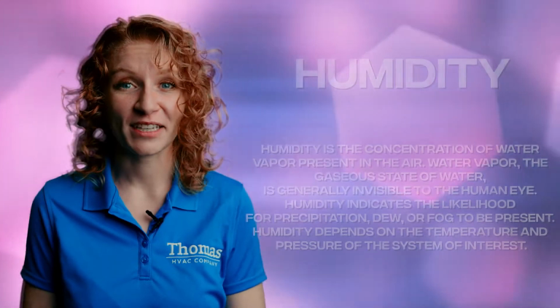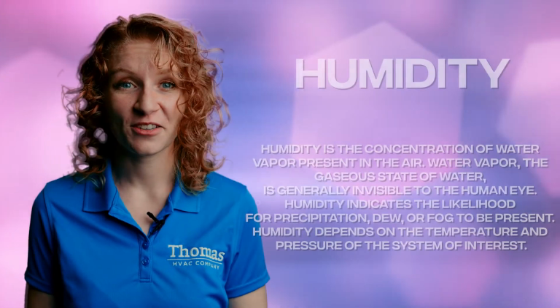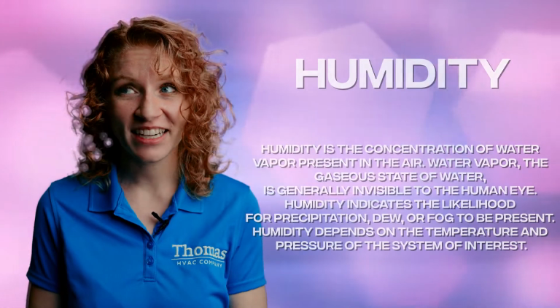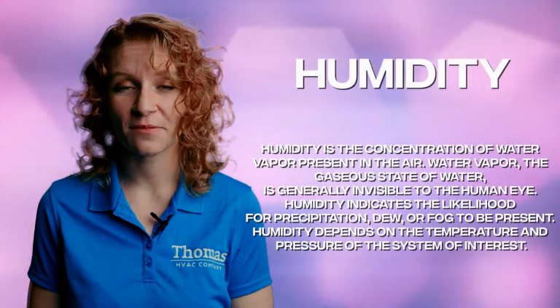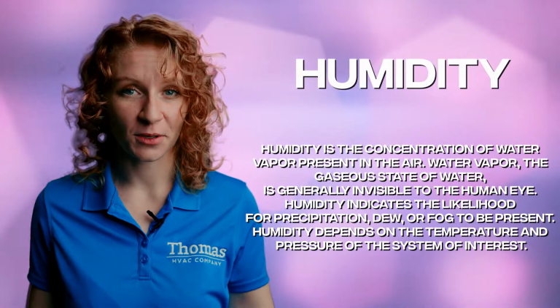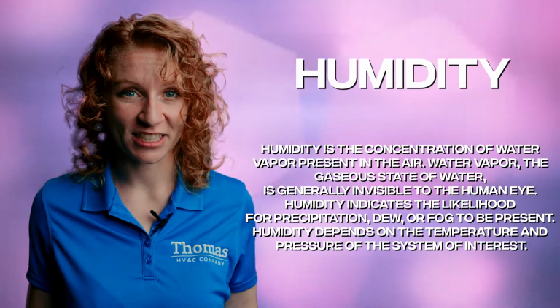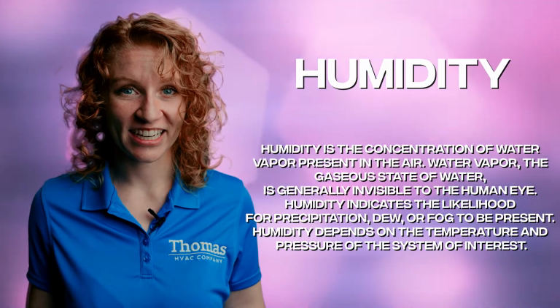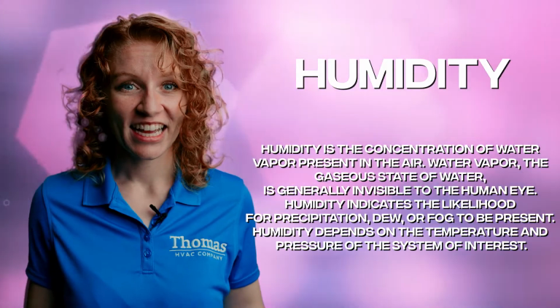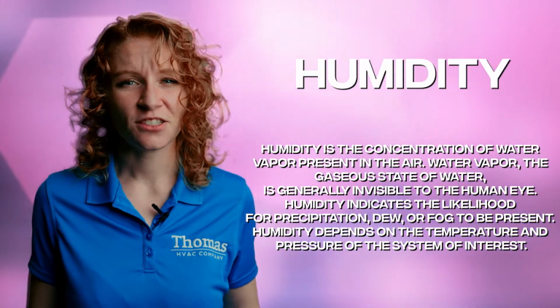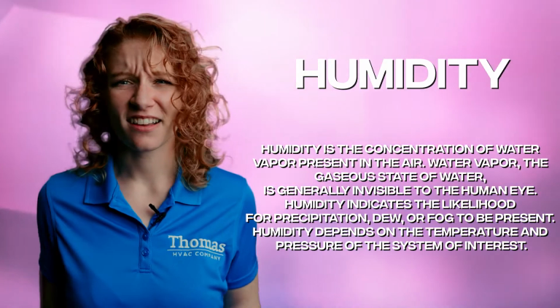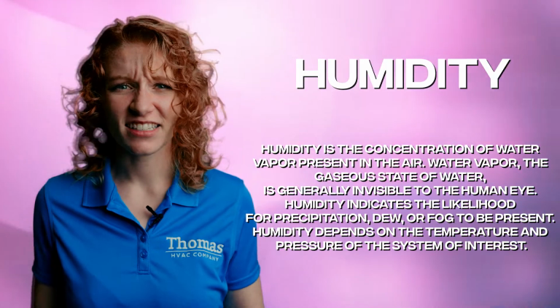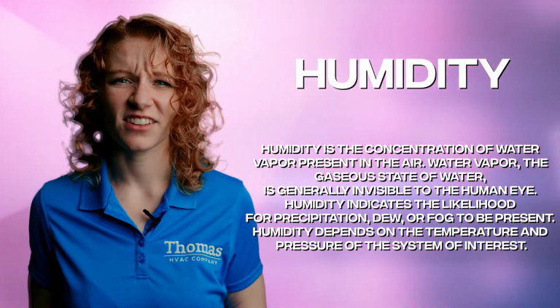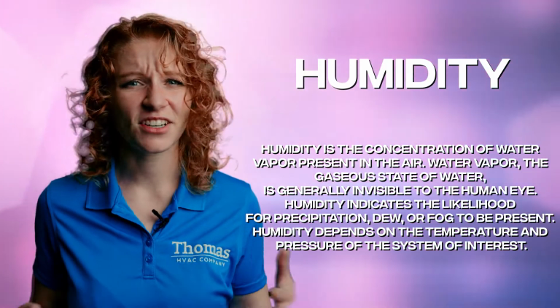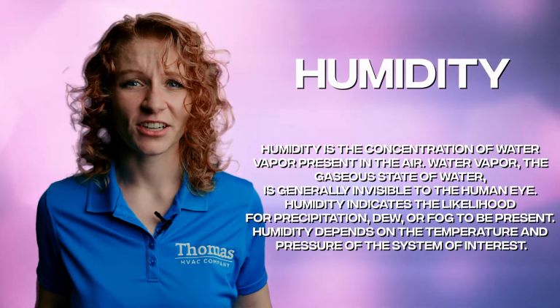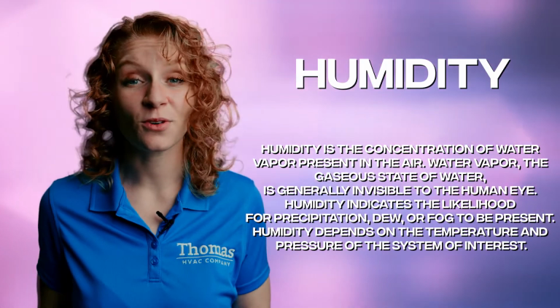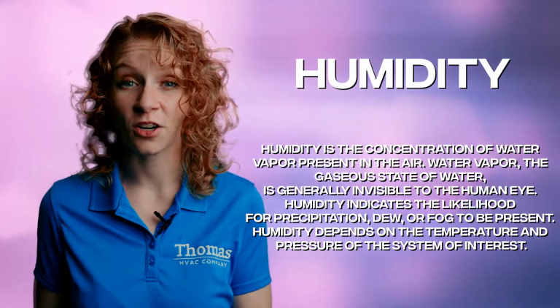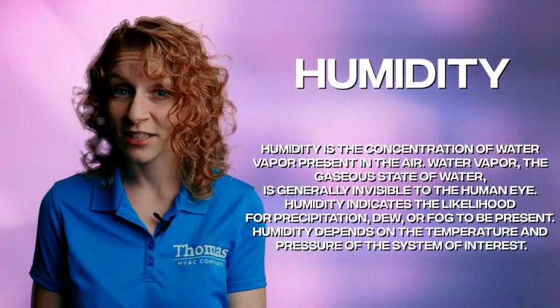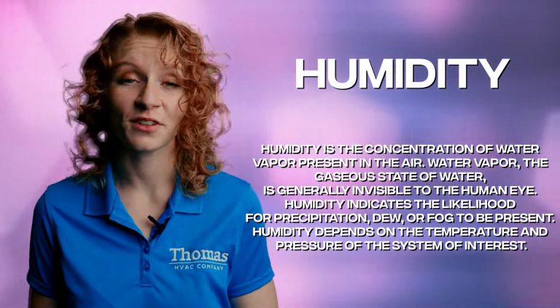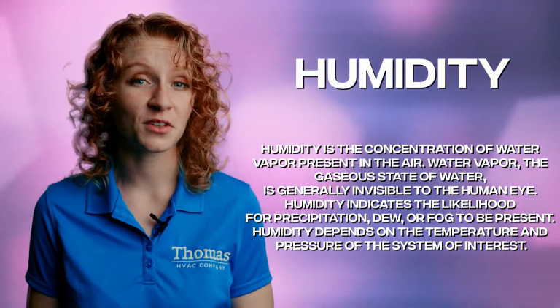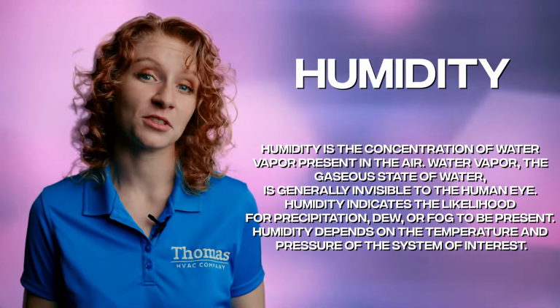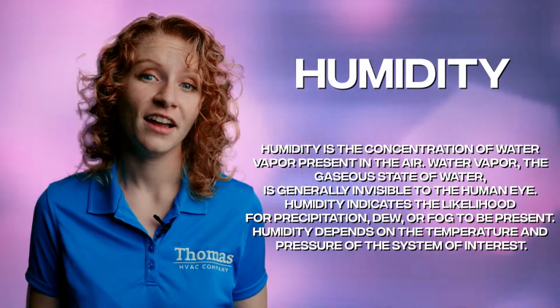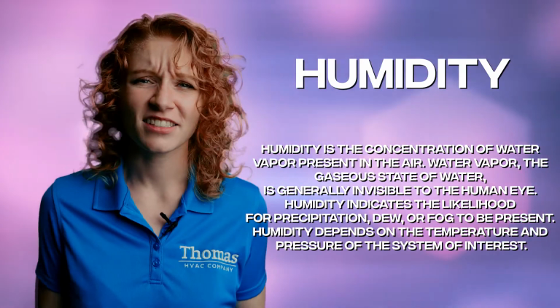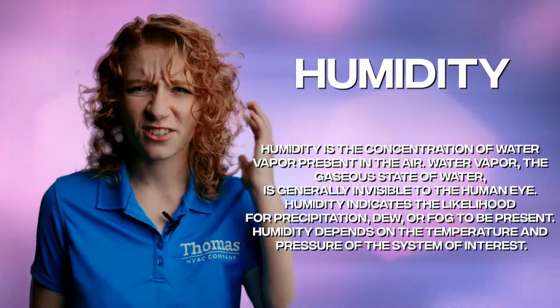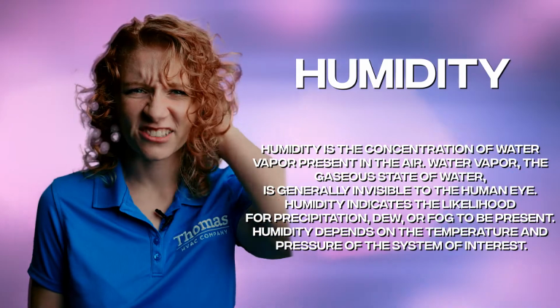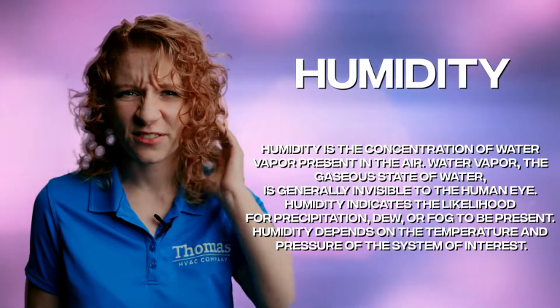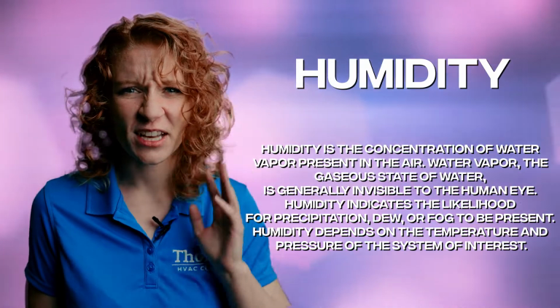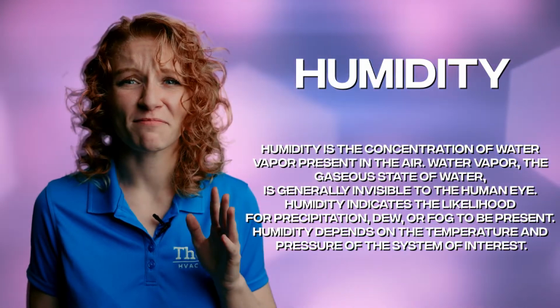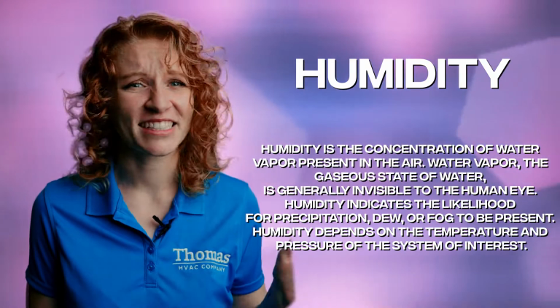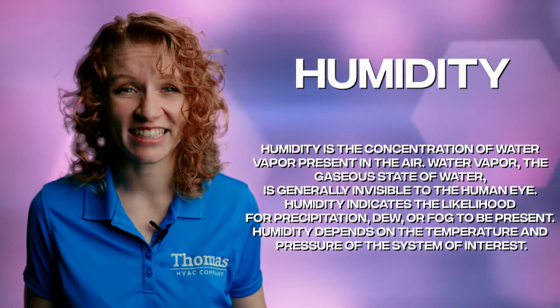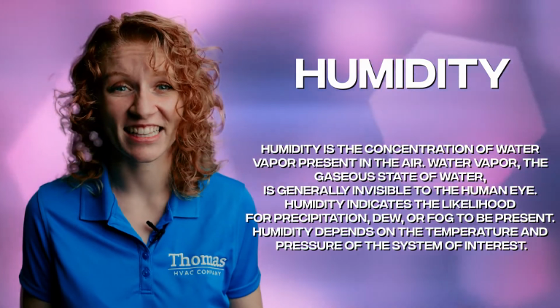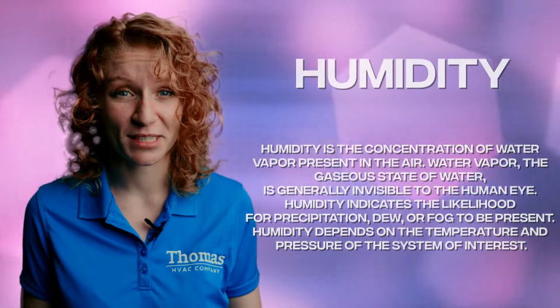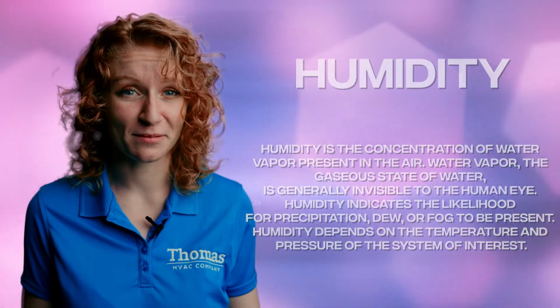Humidity is the amount of moisture in the air. It's what makes a hot day feel even hotter, or a cold day feel even colder. It's also what makes your hair frizz up like a mad scientist lab experiment.